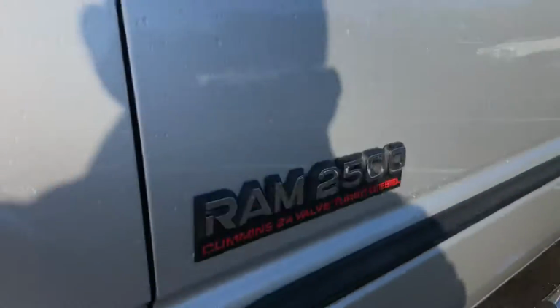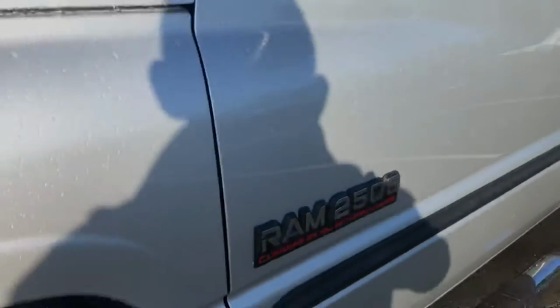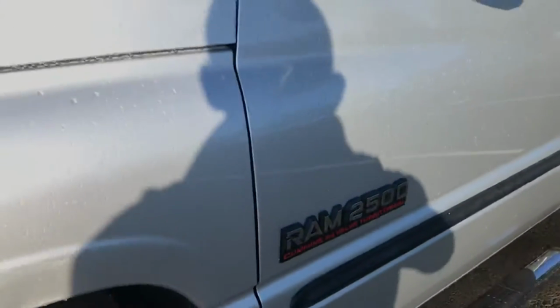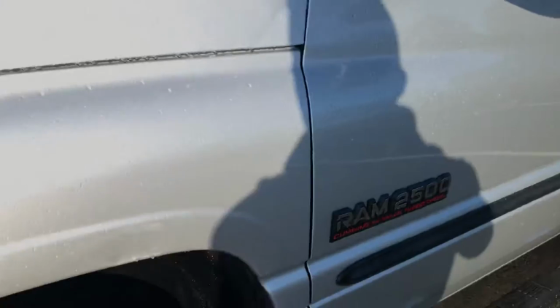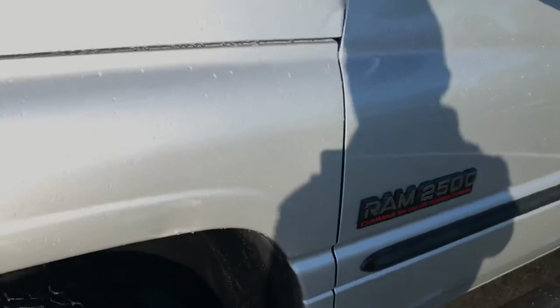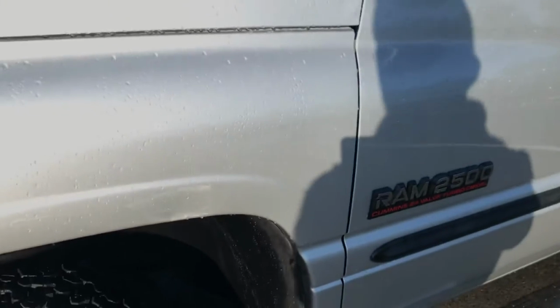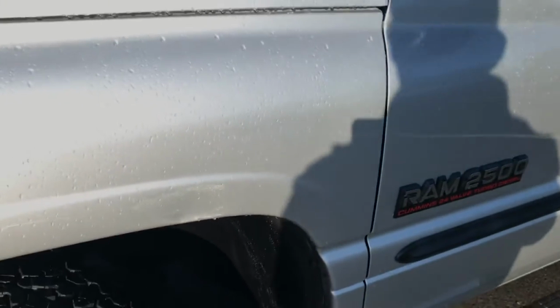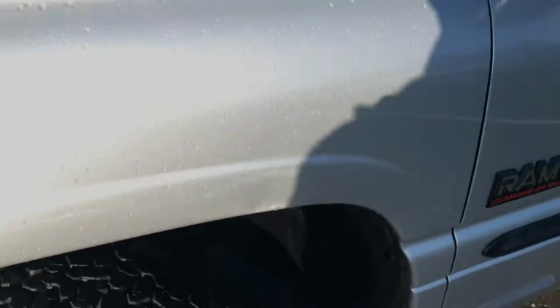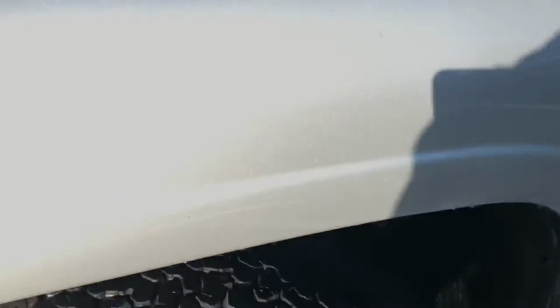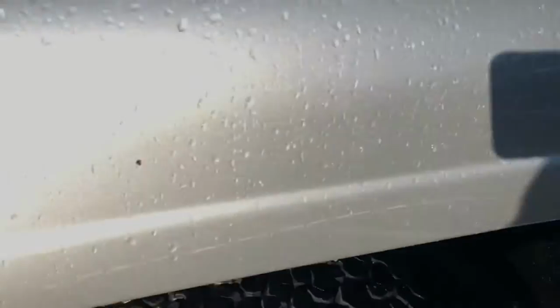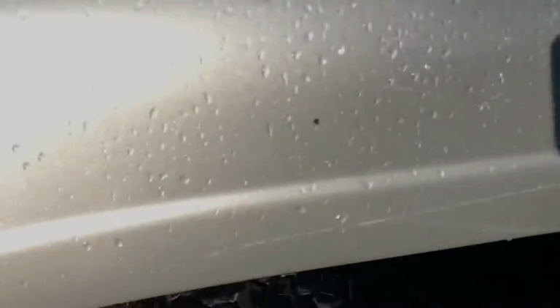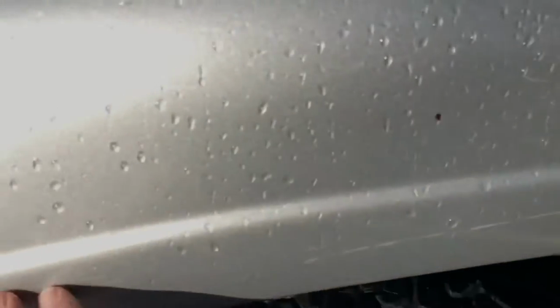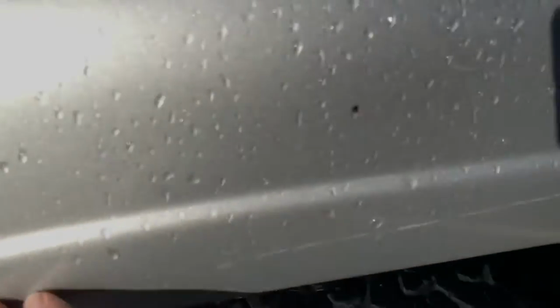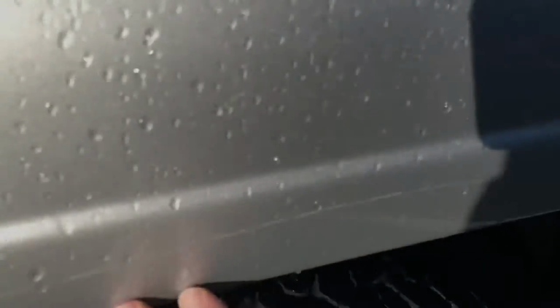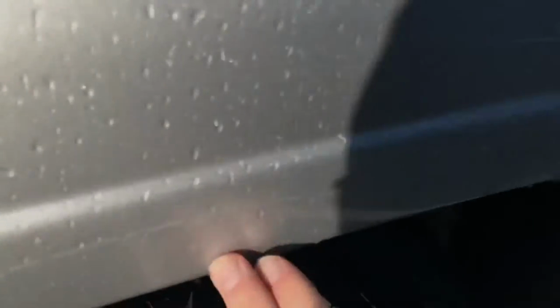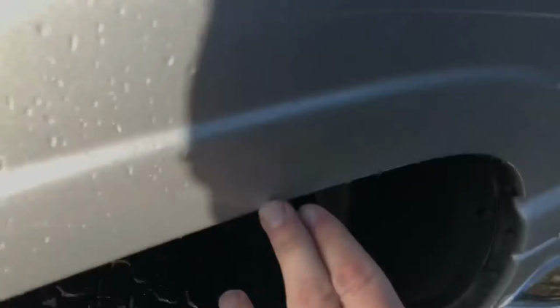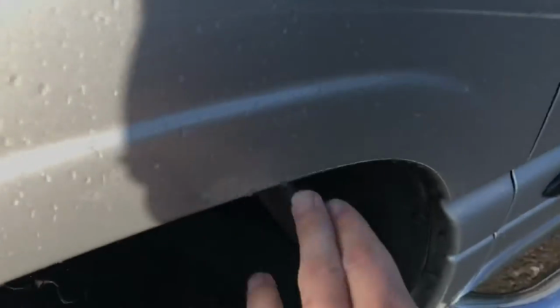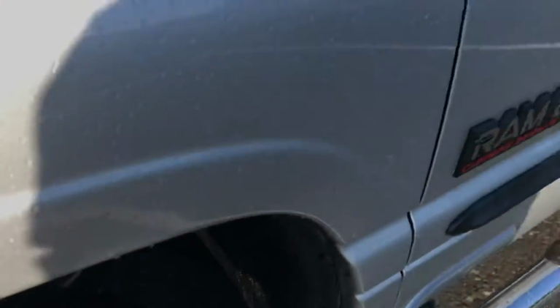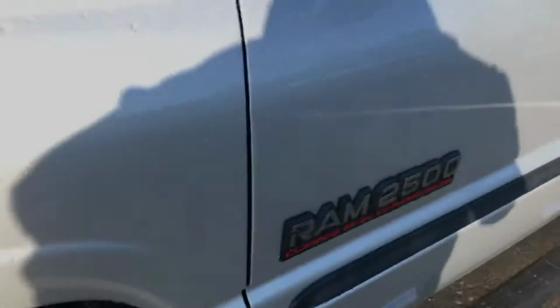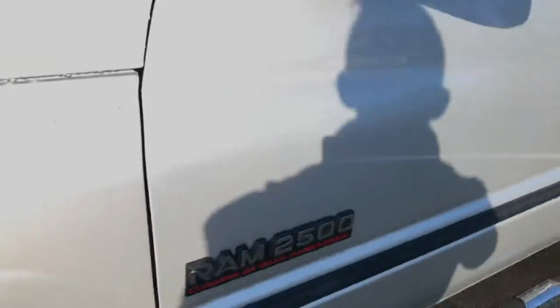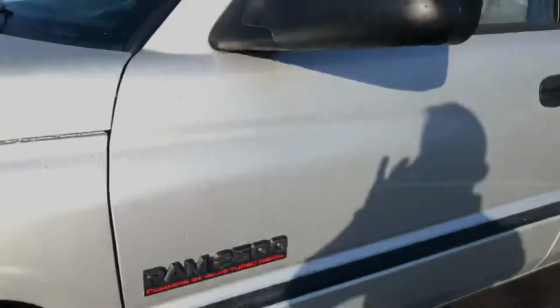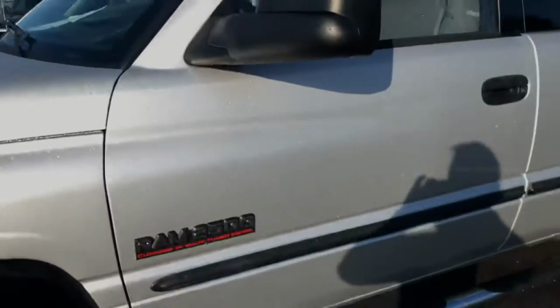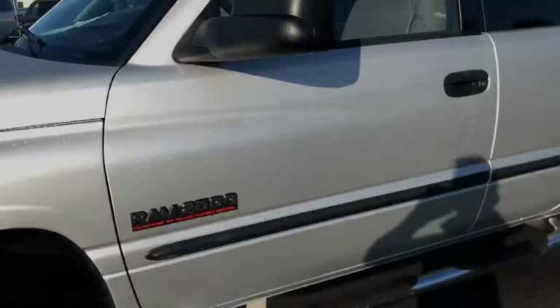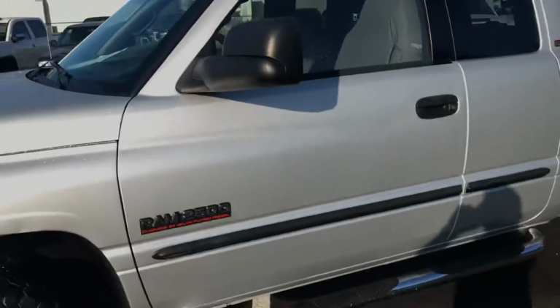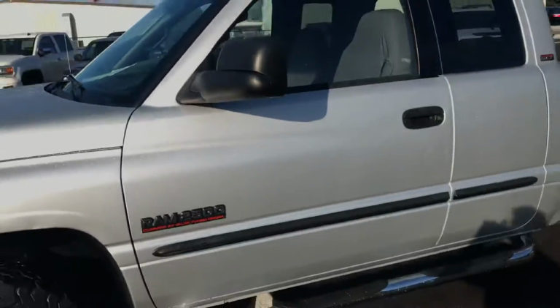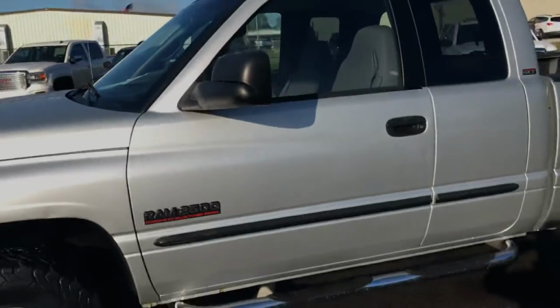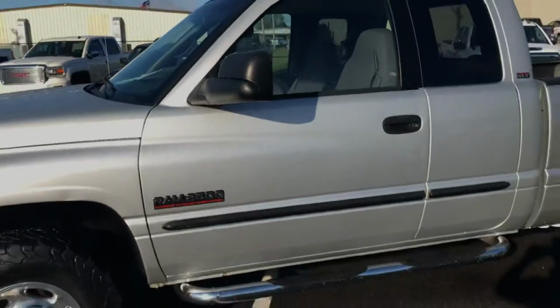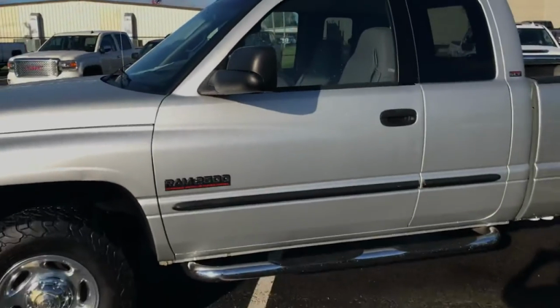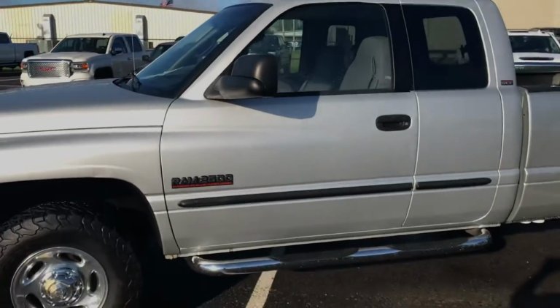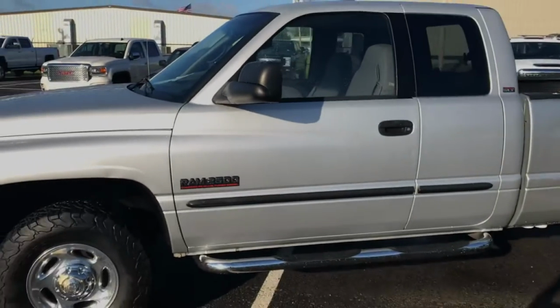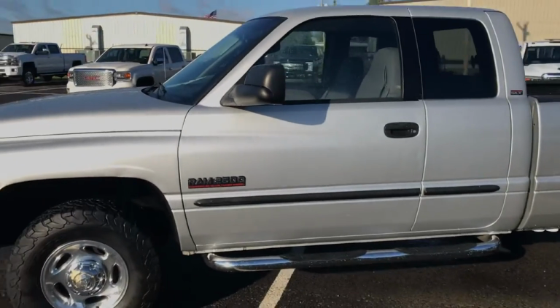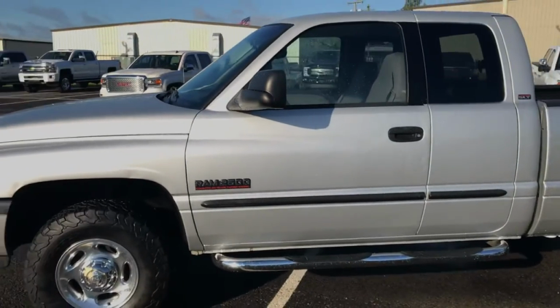This vehicle is being sold as-is. A little scratch there, but really nice truck. Power windows work, power locks work.